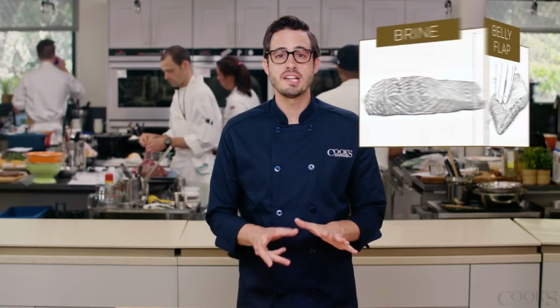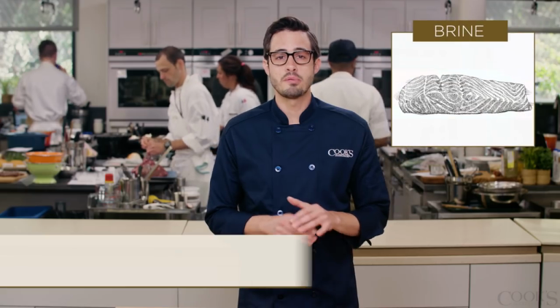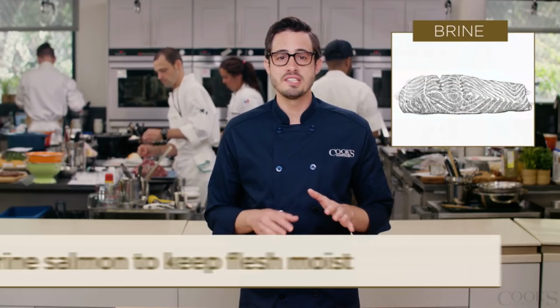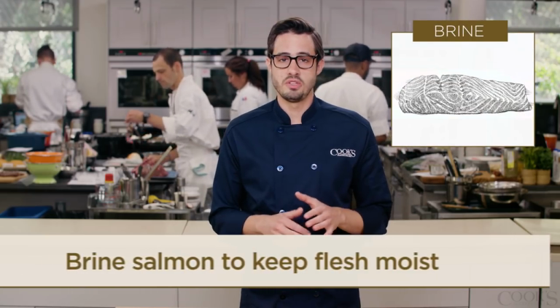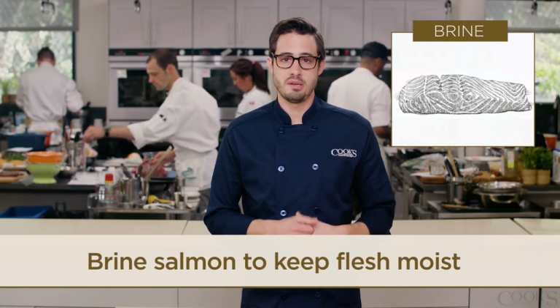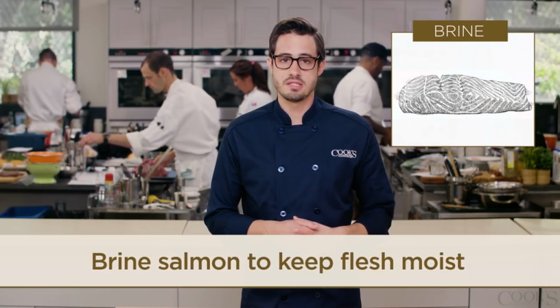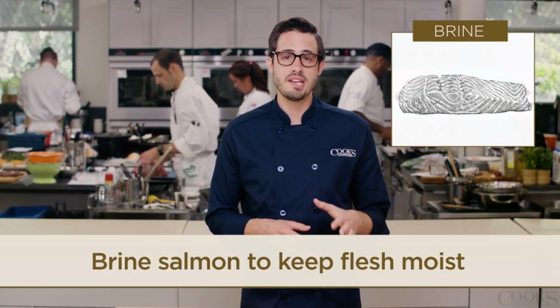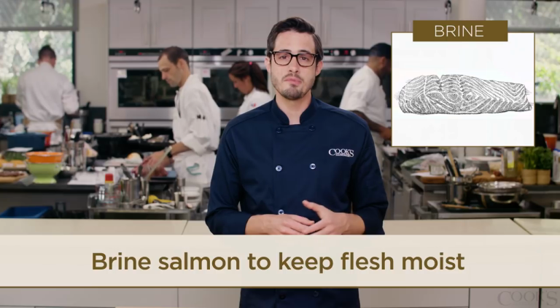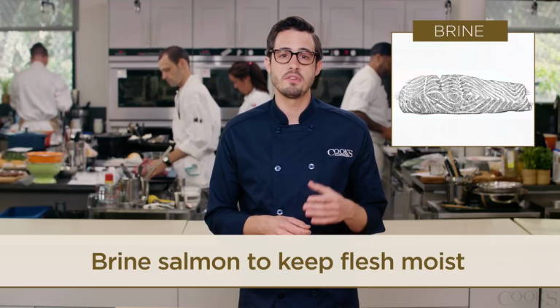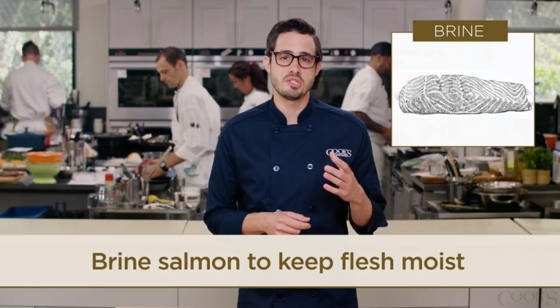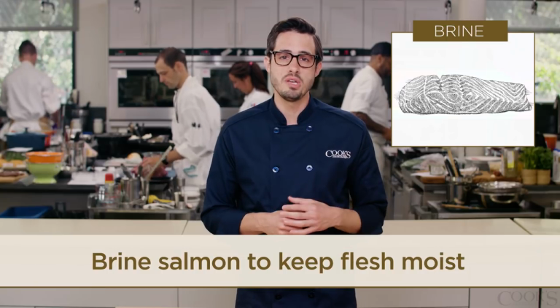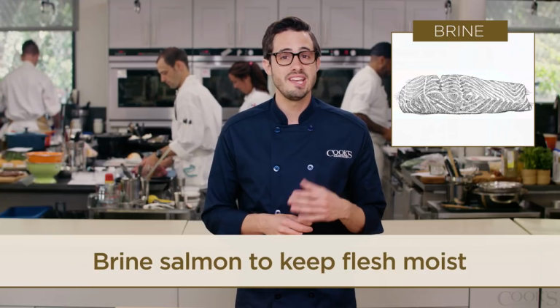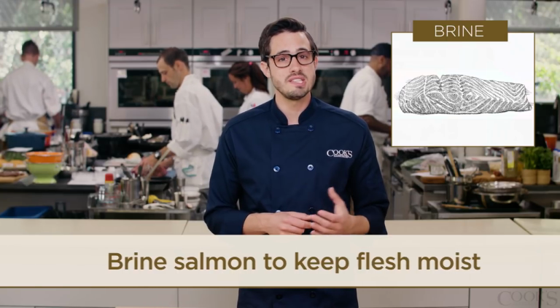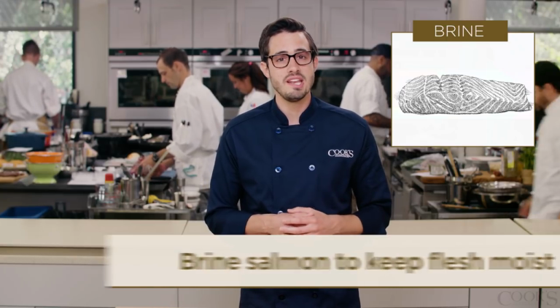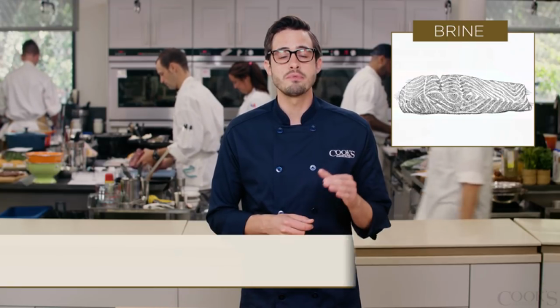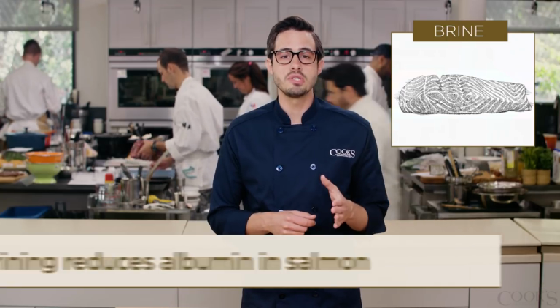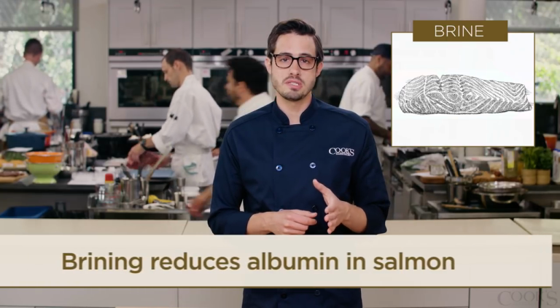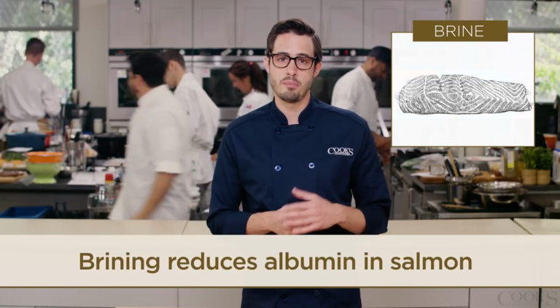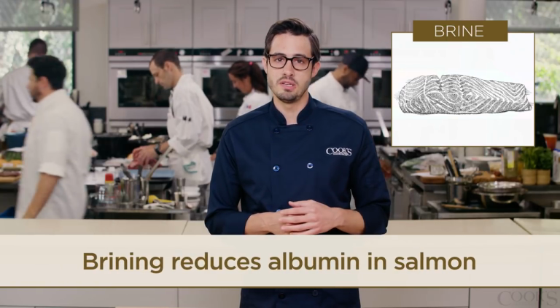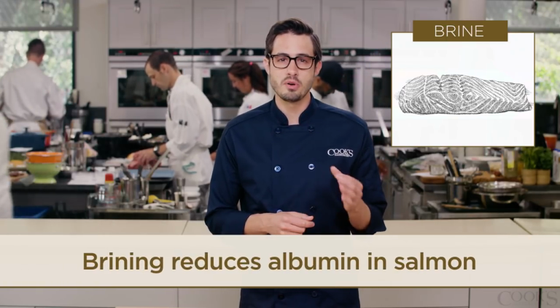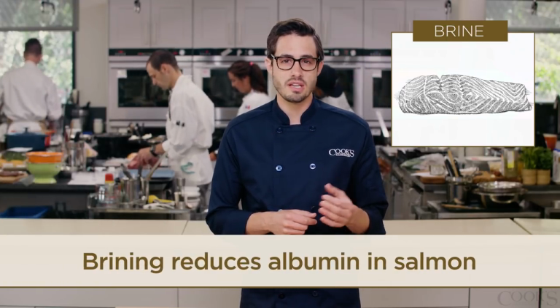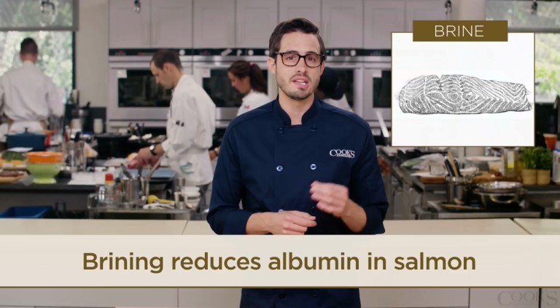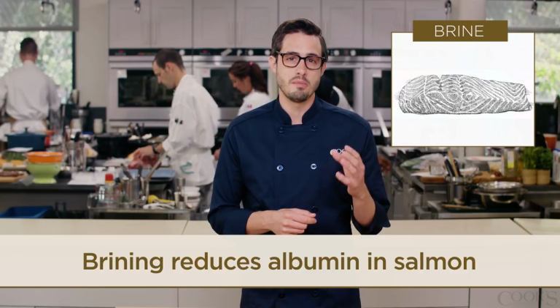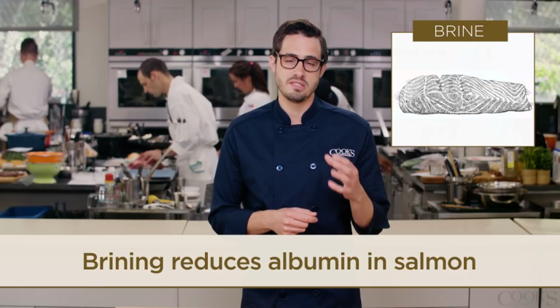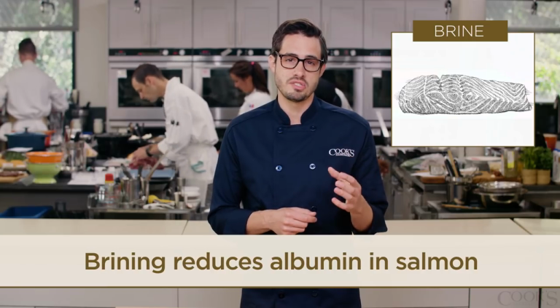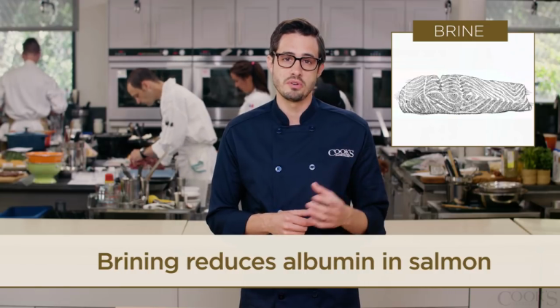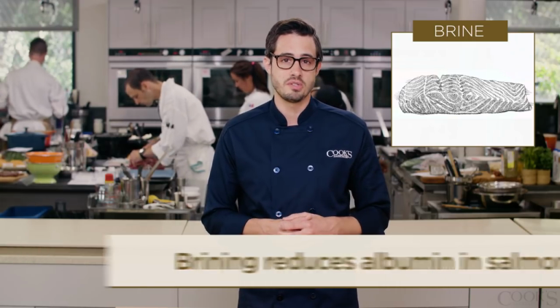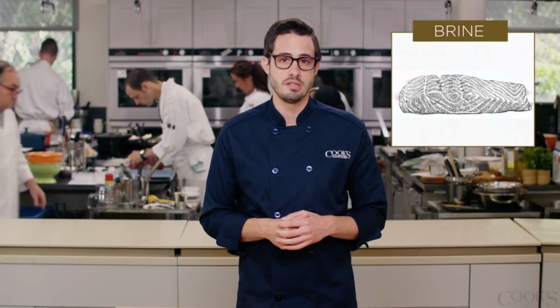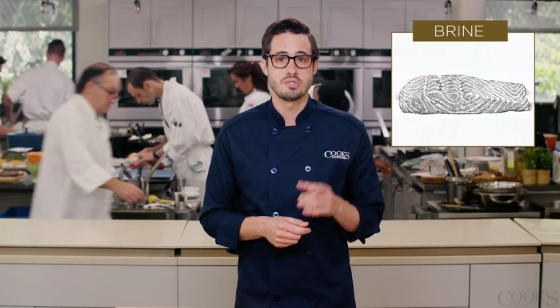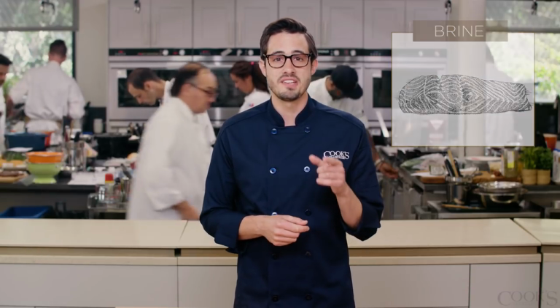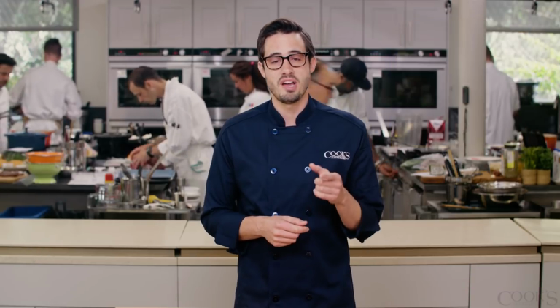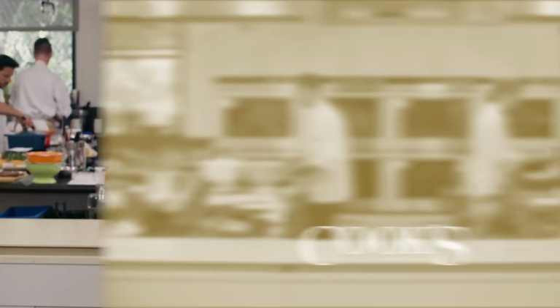Brining isn't only for chicken breasts. Brining salmon will help the flesh stay moist, it helps season it, and it reduces the presence of albumin — that protein that can coagulate into a mass on the exterior of the cooked salmon. So definitely brine your fish.